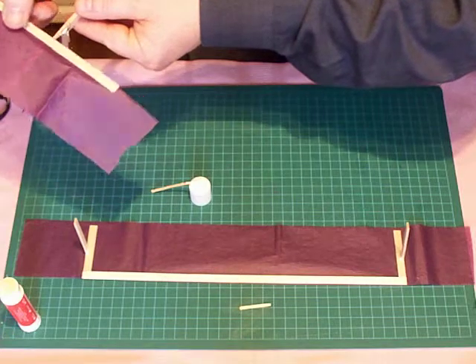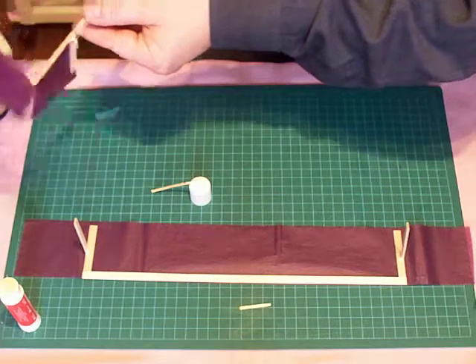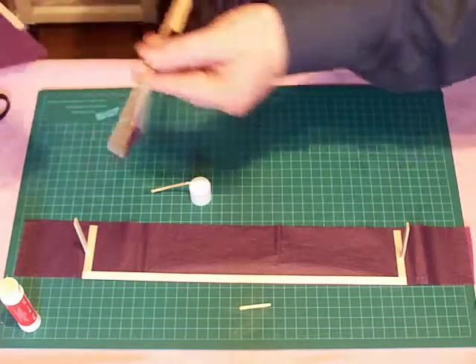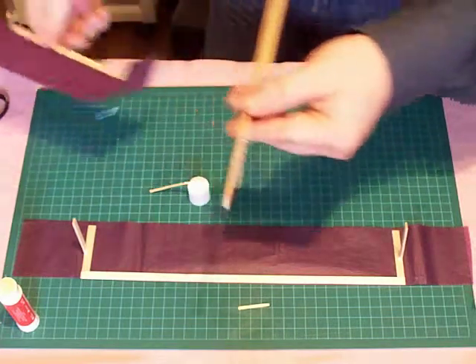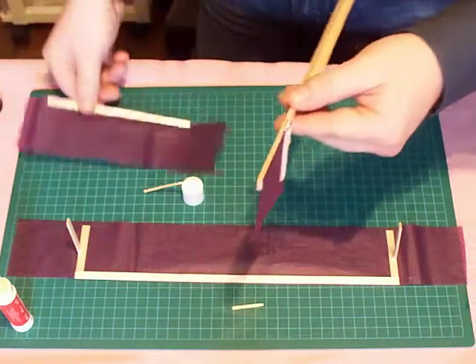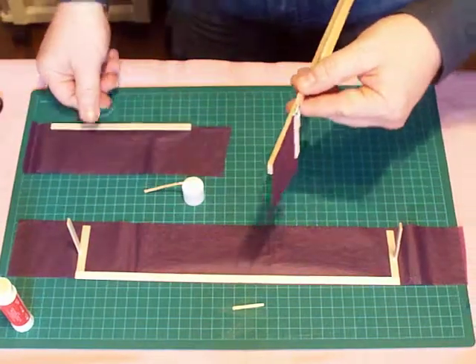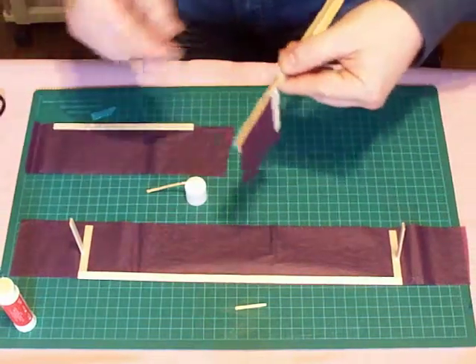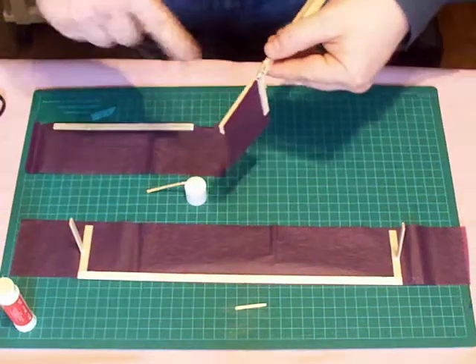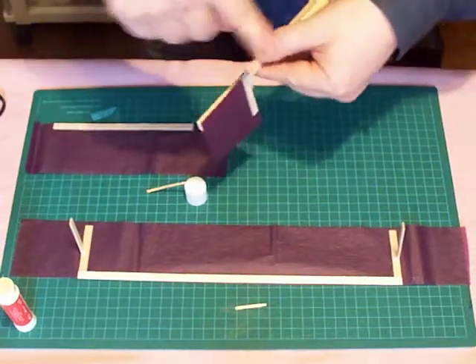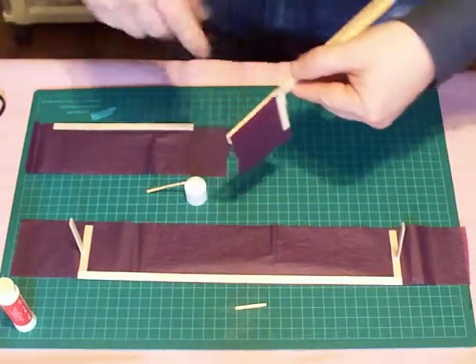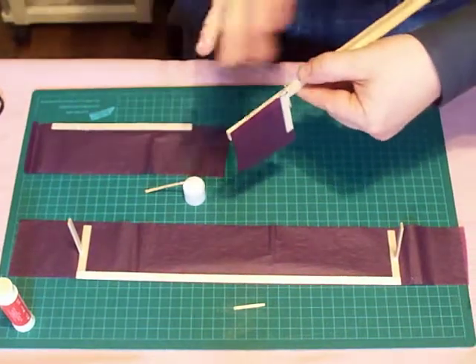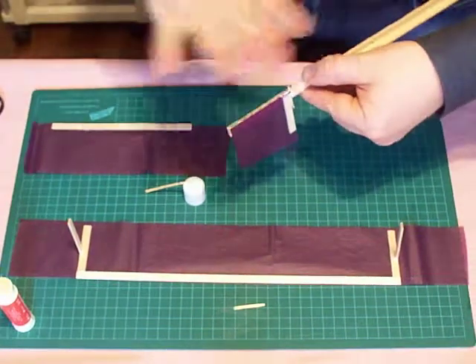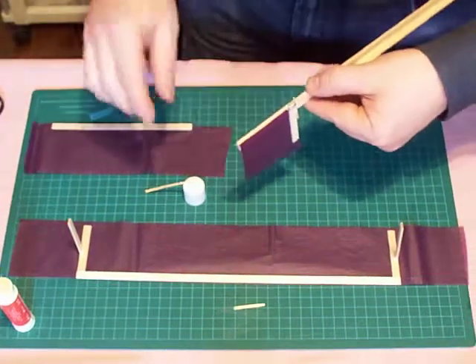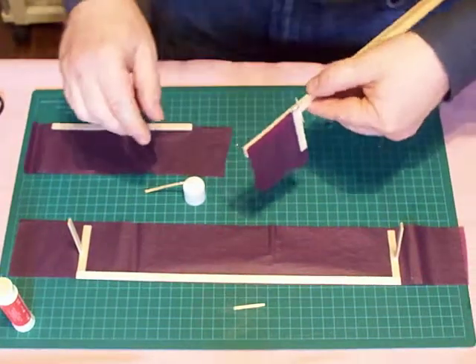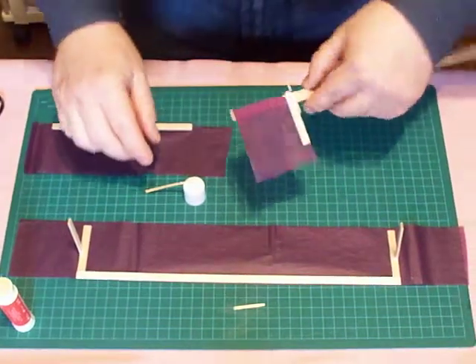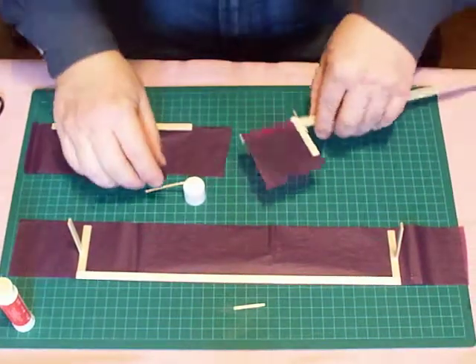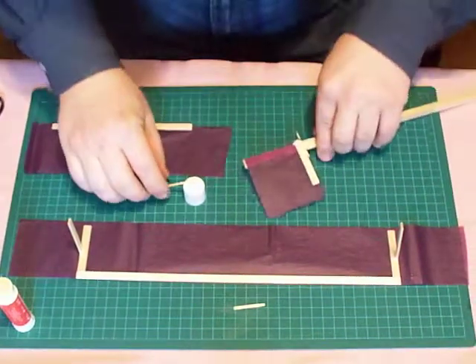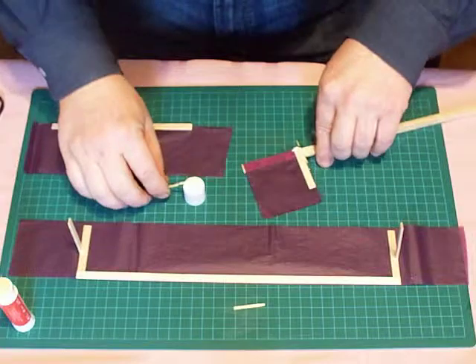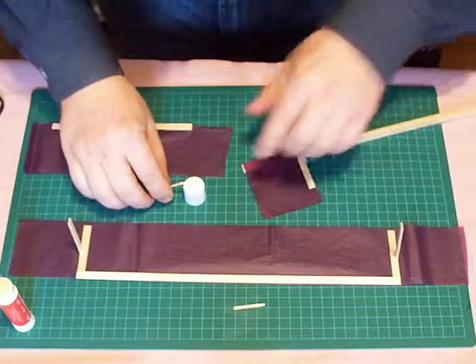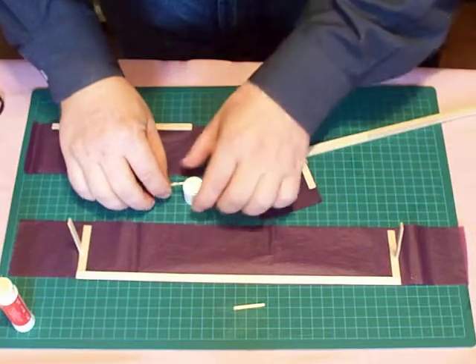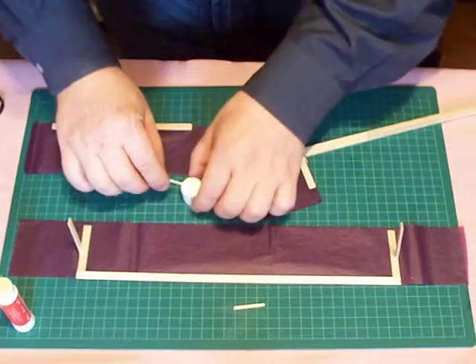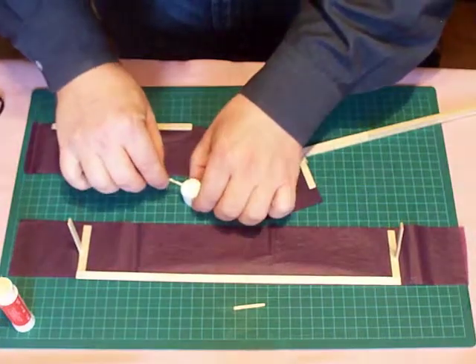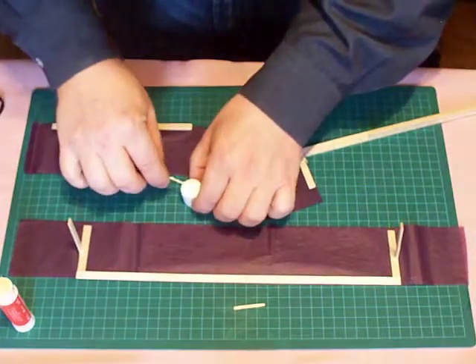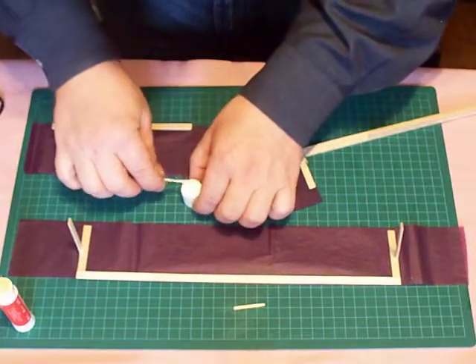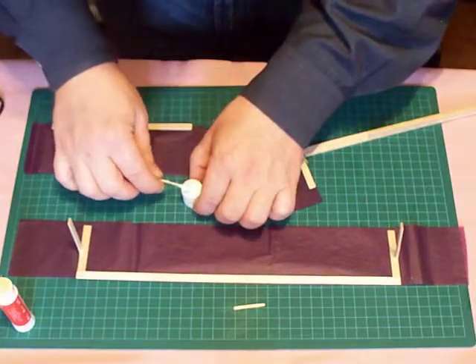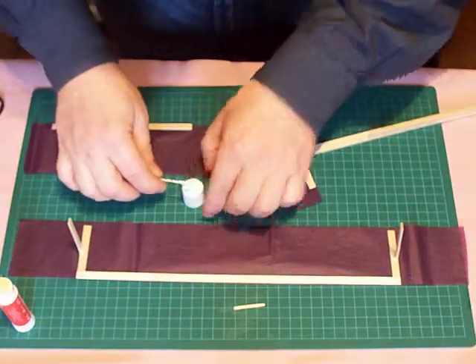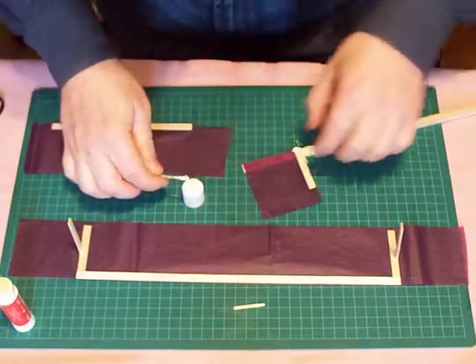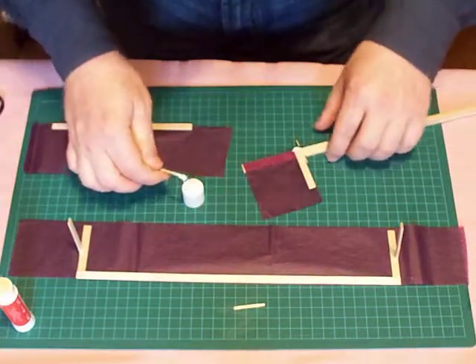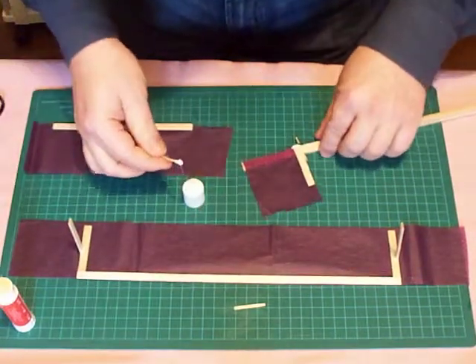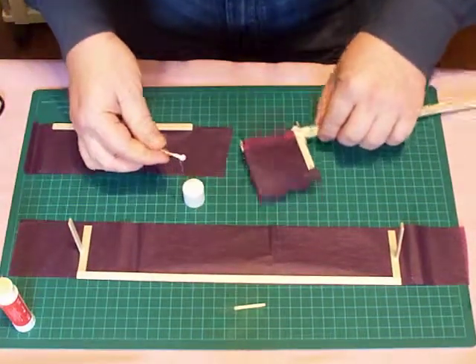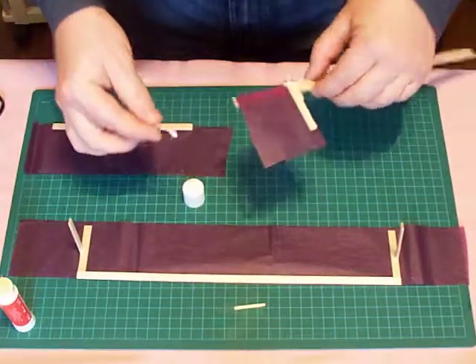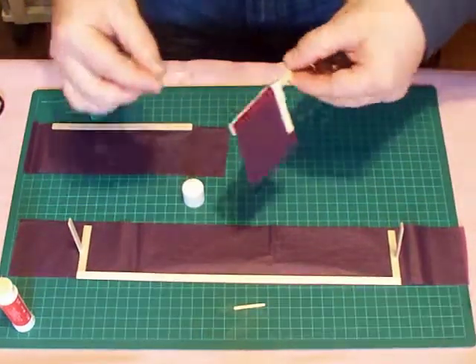The idea is to try to get it centered in each direction. It doesn't have to be perfect. If your eye thinks it's straight, then it's probably straight enough.